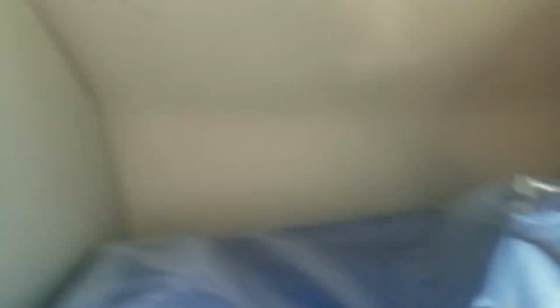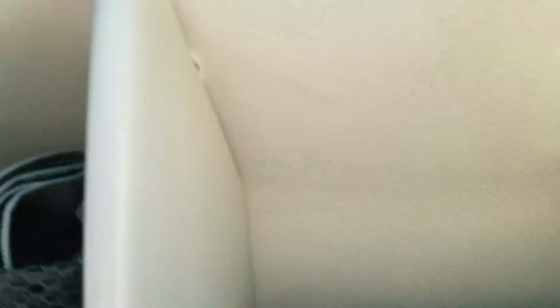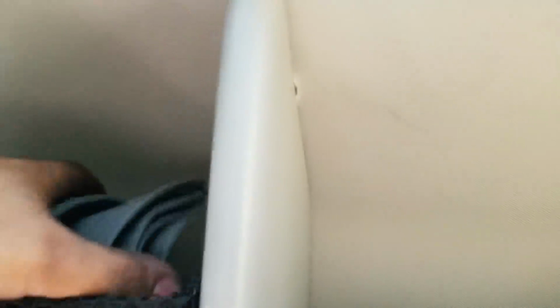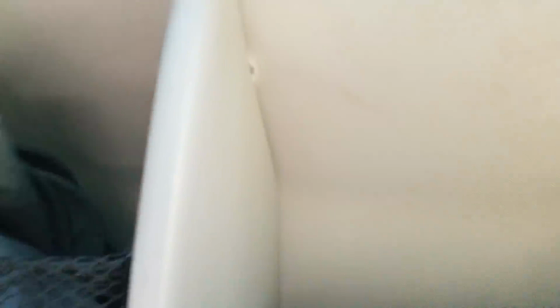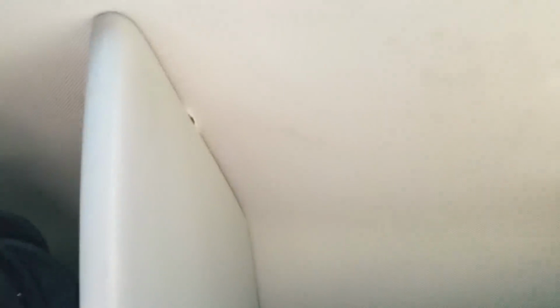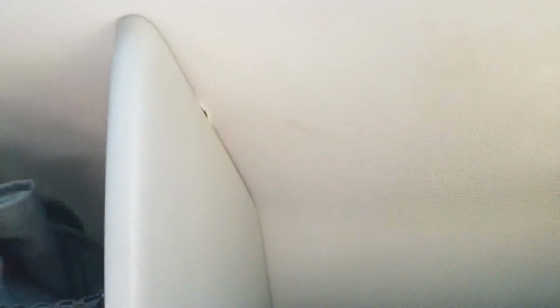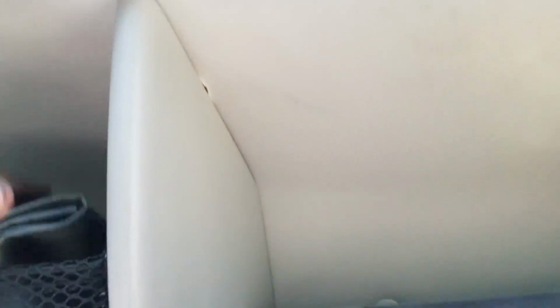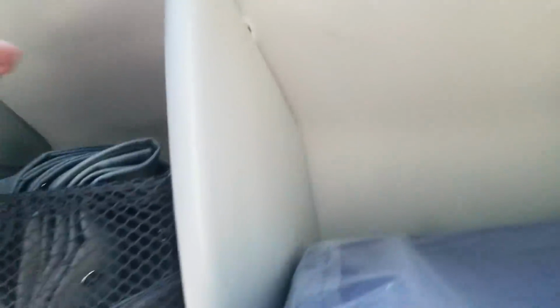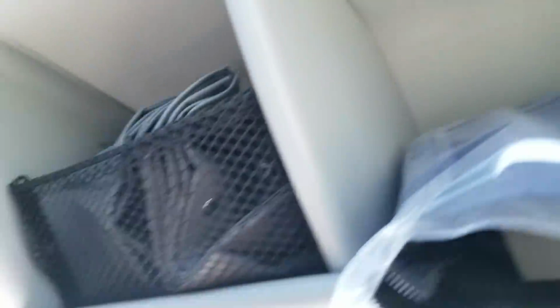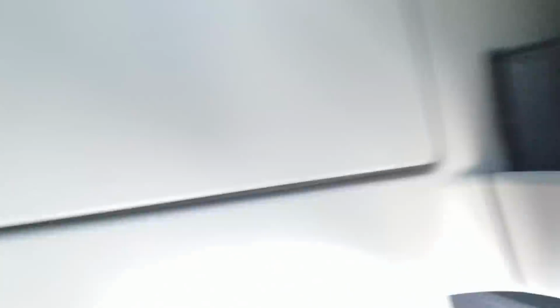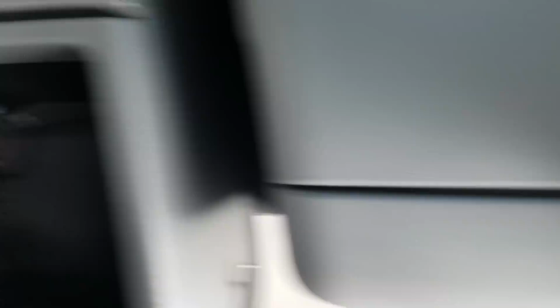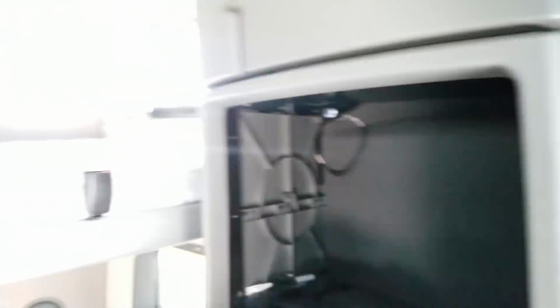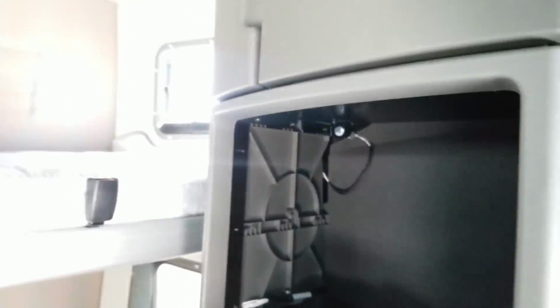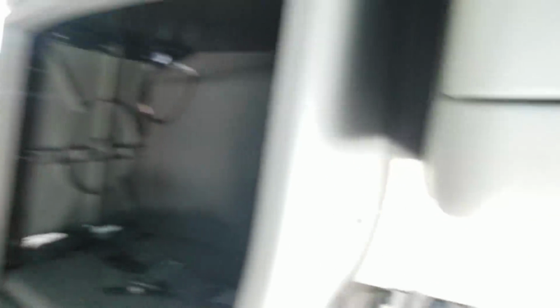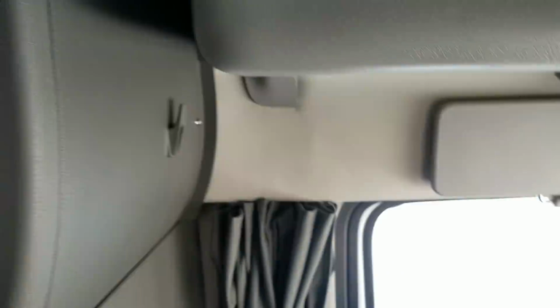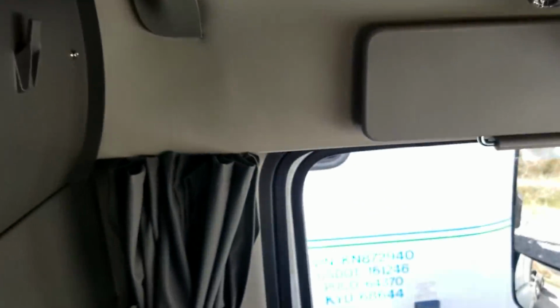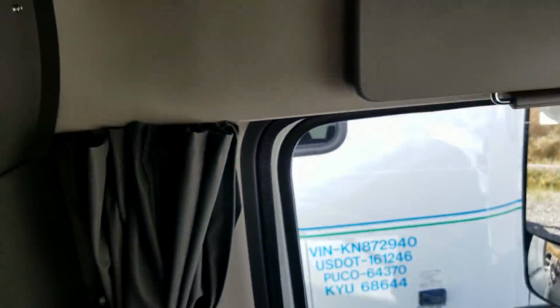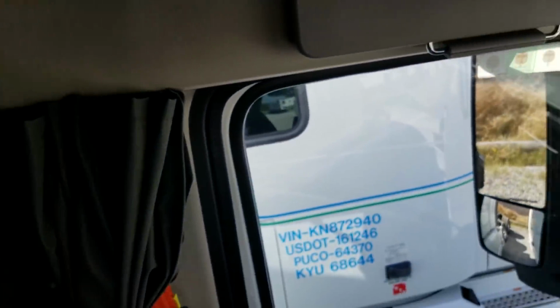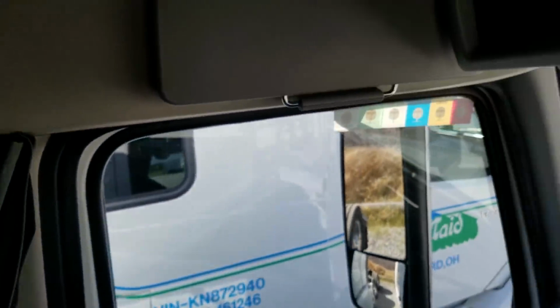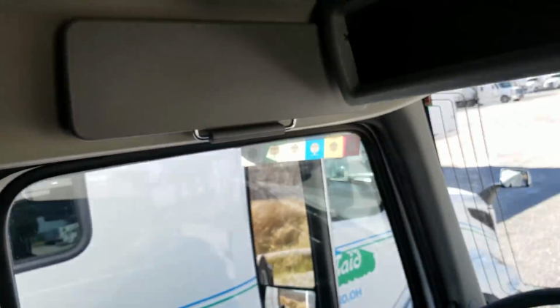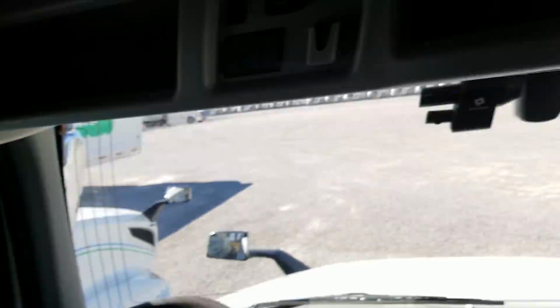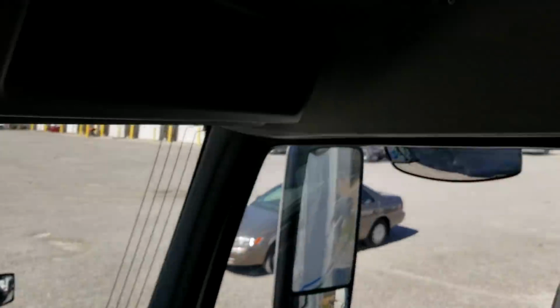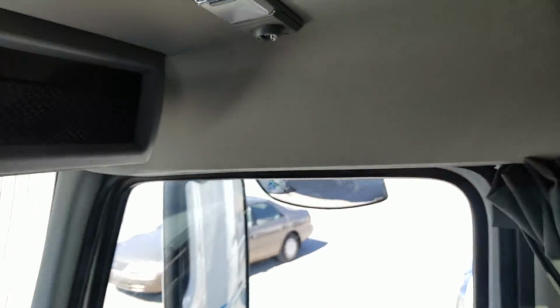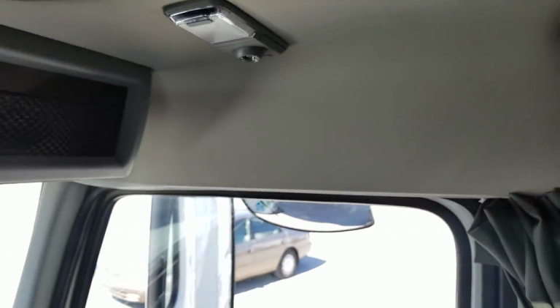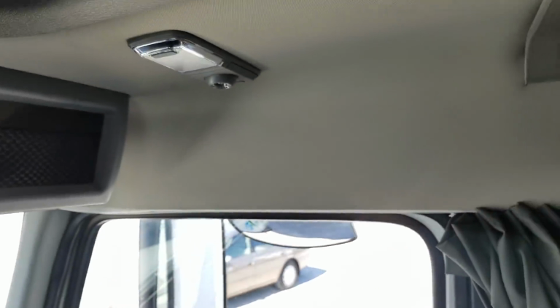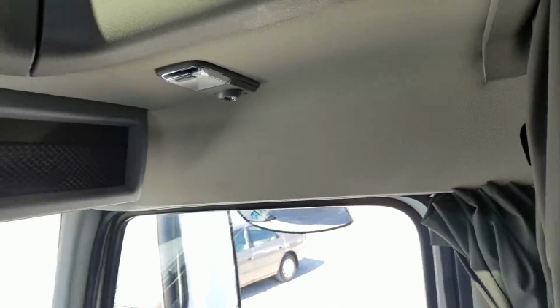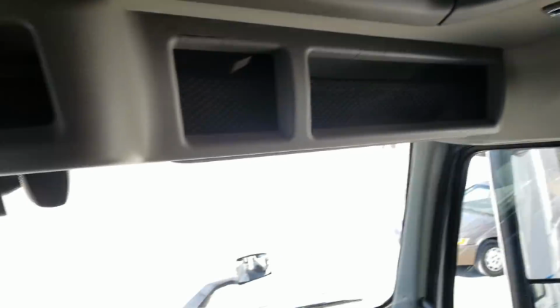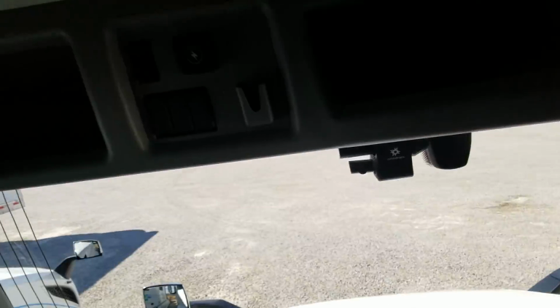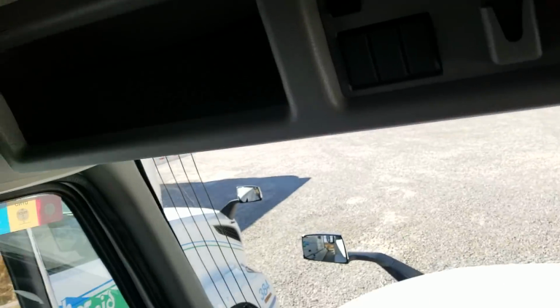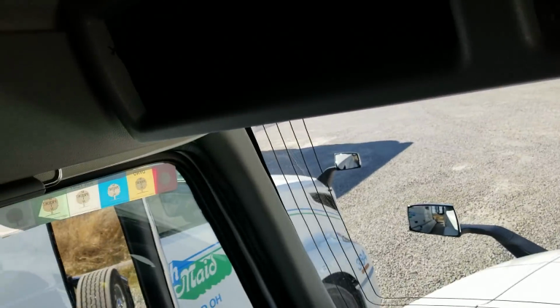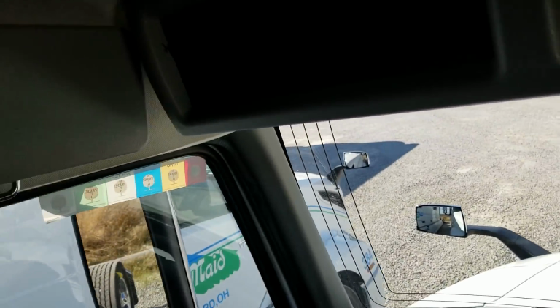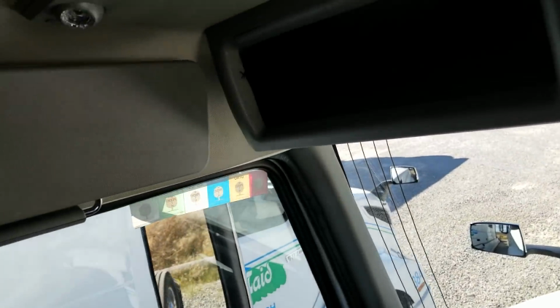Very nice. There's a curtain for the covers for the doors. Notice the passenger side doesn't have a sun visor, but the driver's side does.